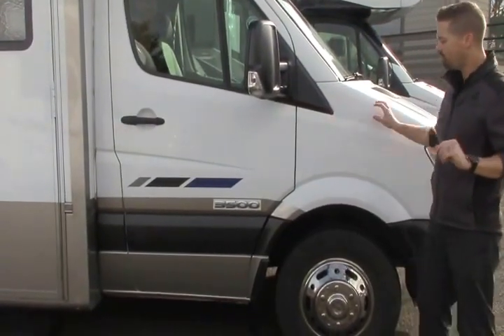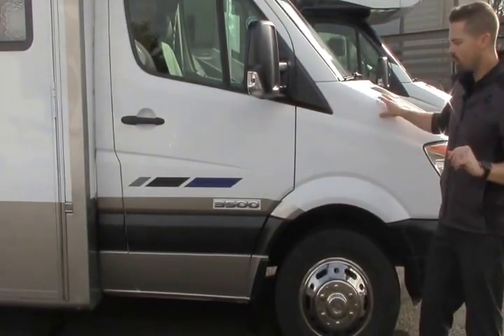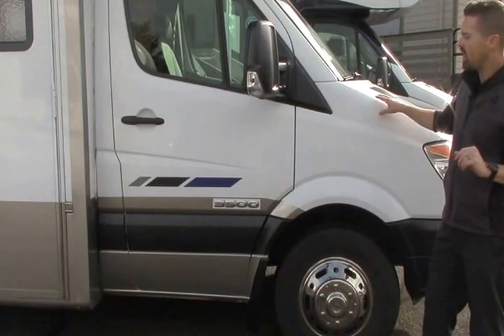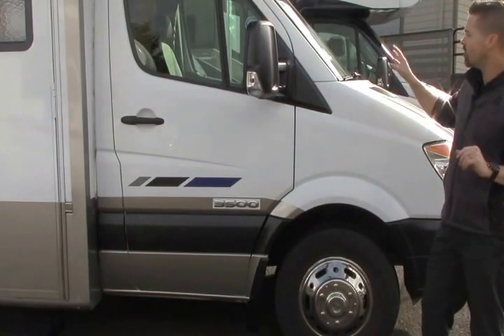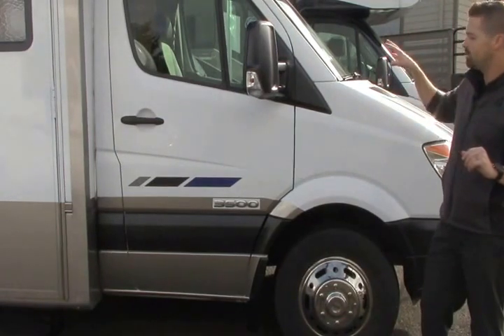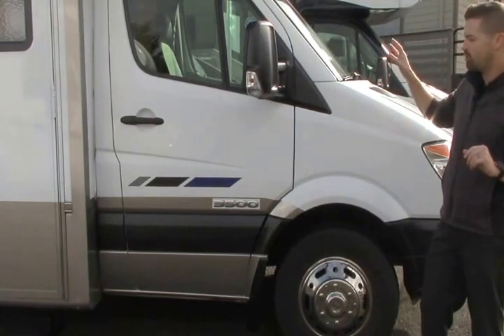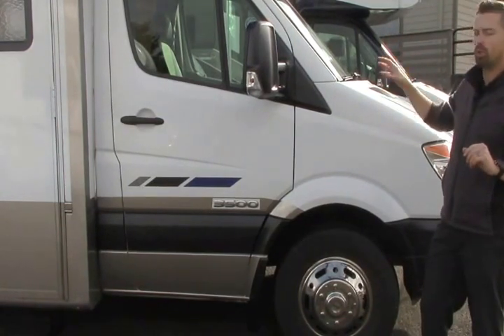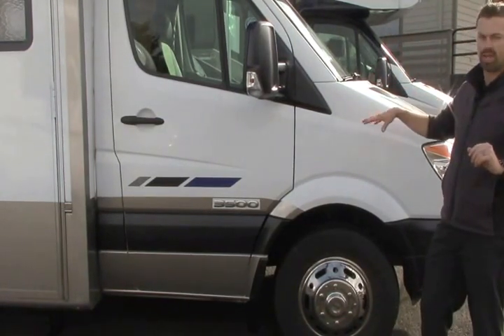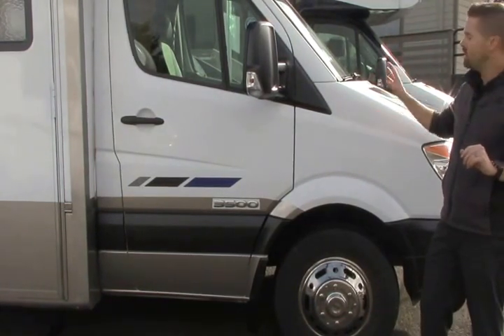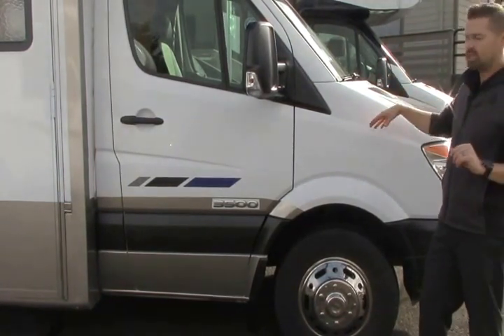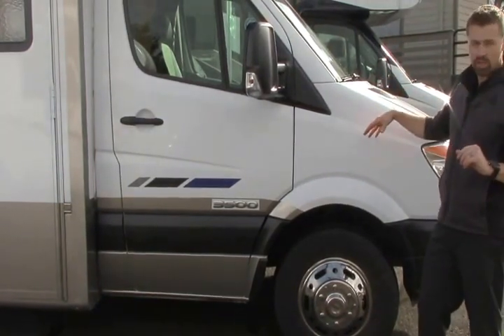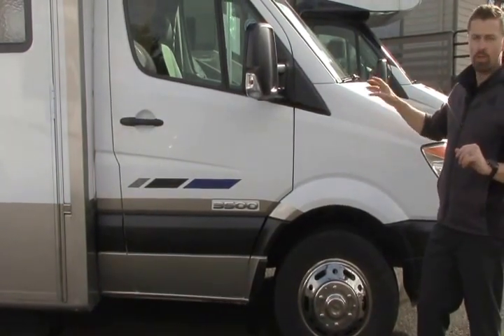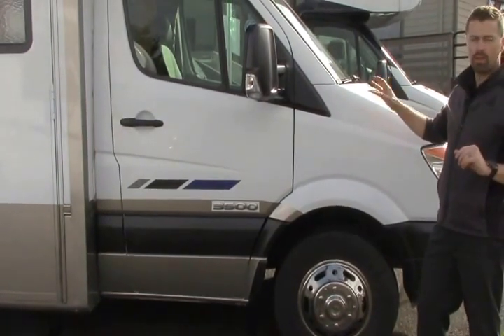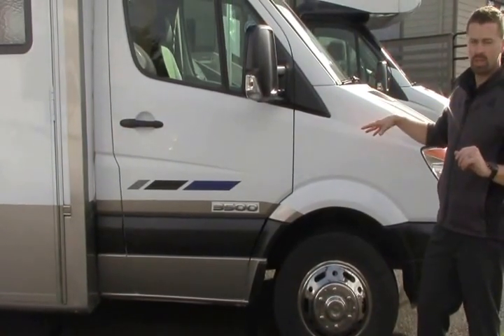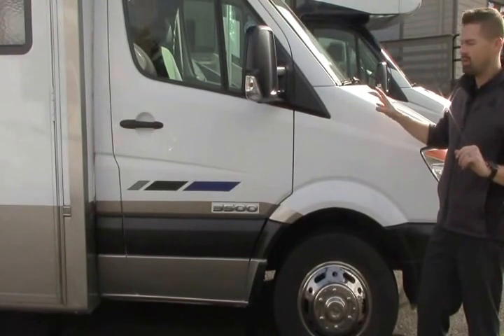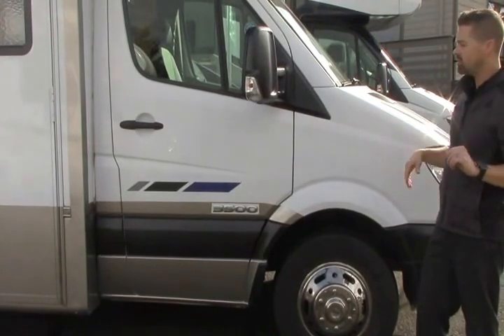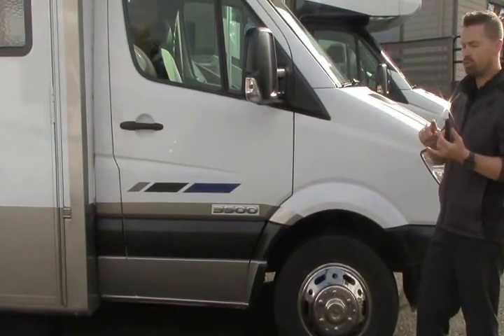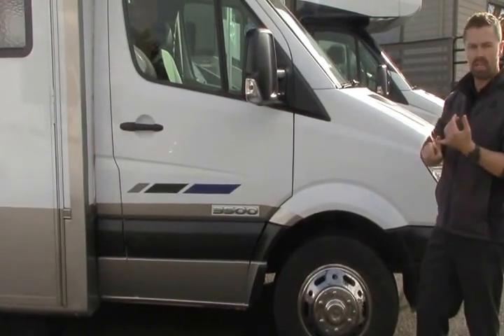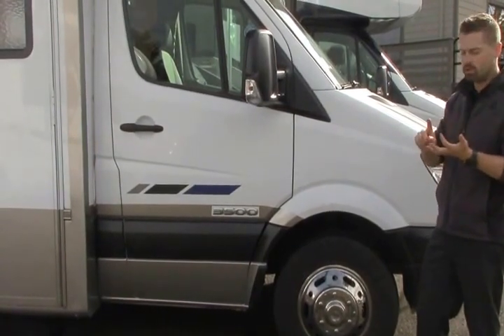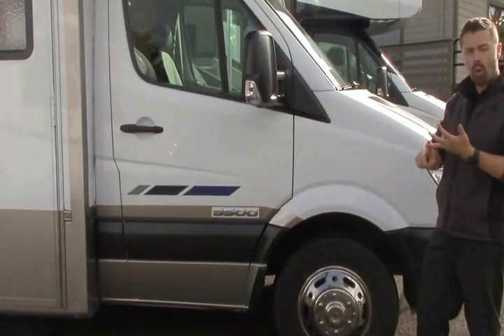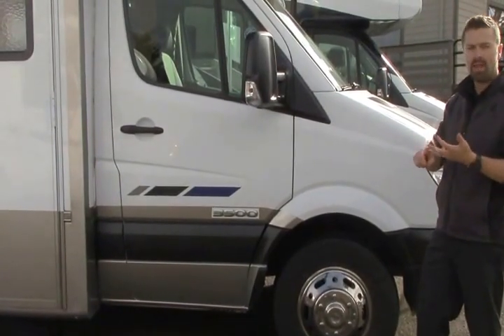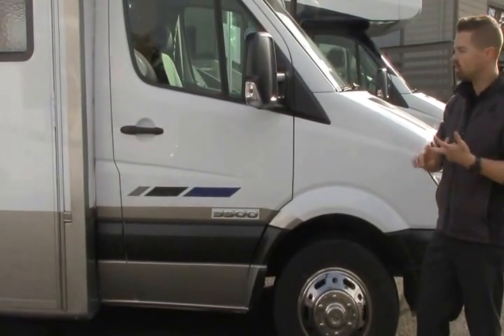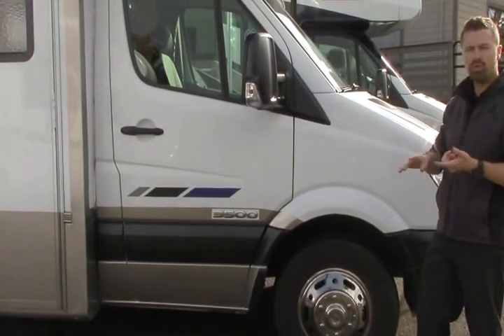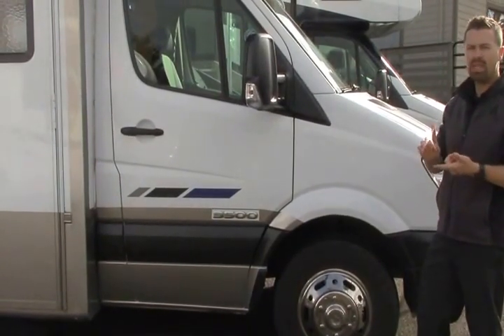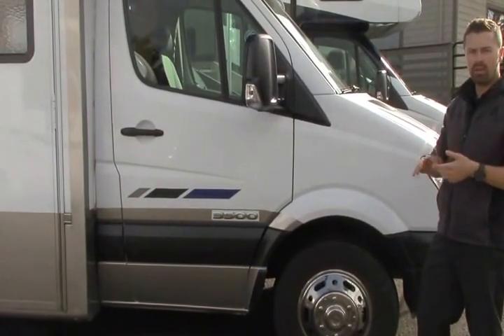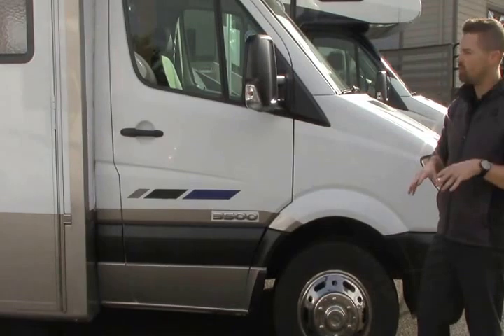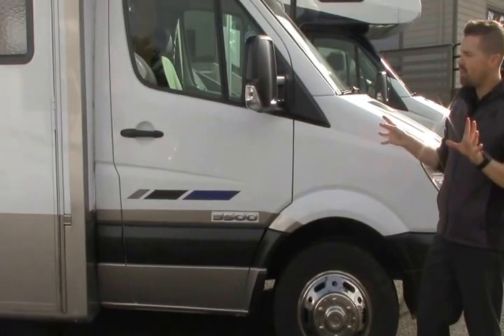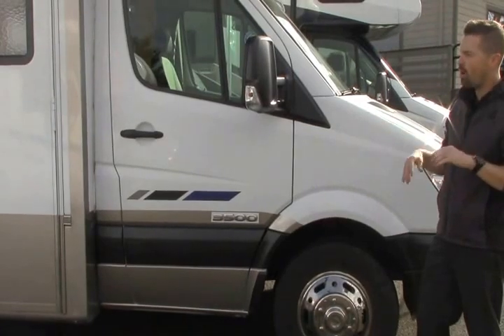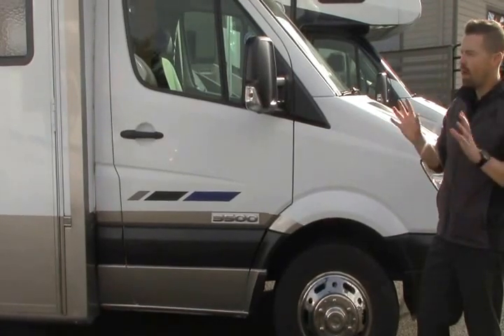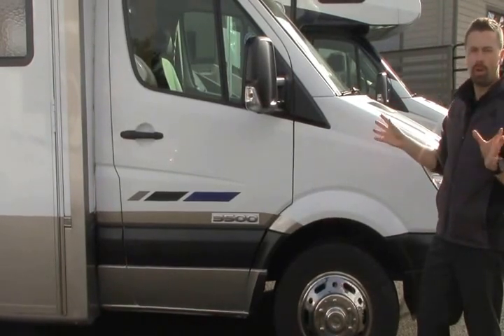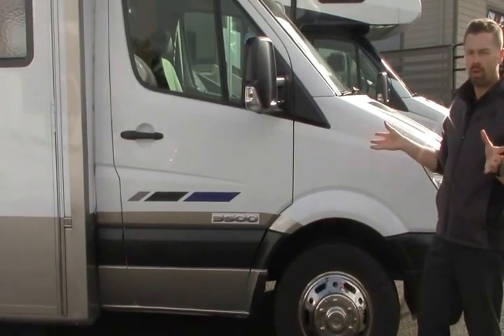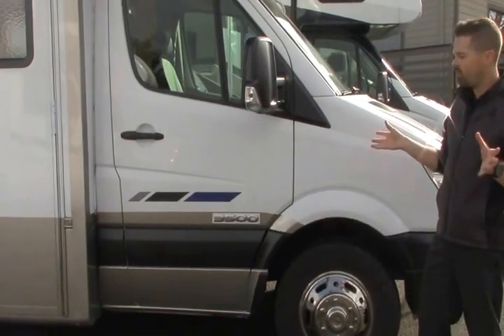First I want to talk about the chassis. It is built on a Sprinter chassis with a 3-liter 6-cylinder diesel engine. So it gets great gas mileage, it's very quiet, smooth, easy to handle, easy to drive, easy to park — and all in about 25 feet.